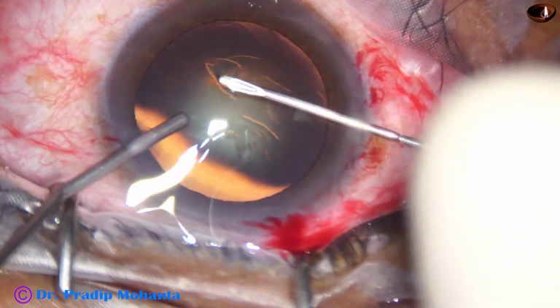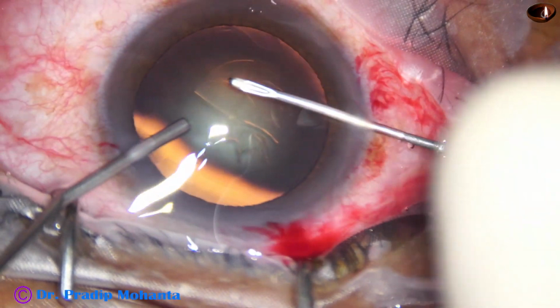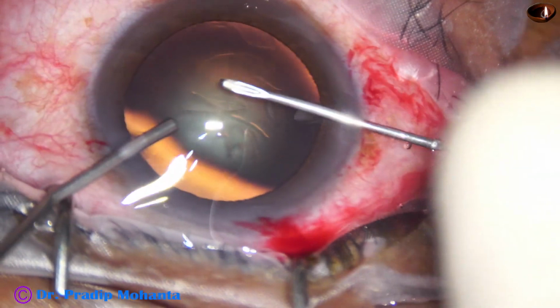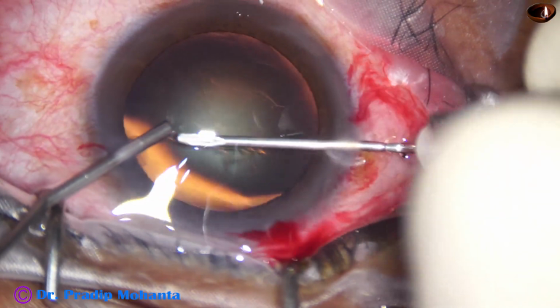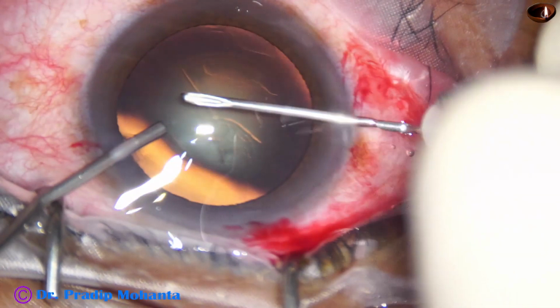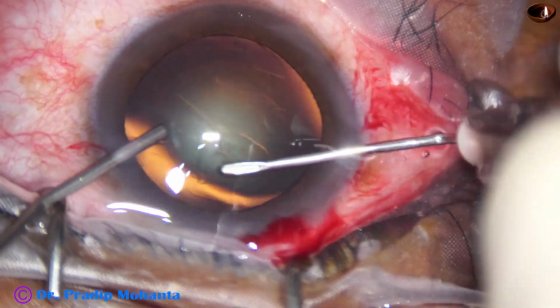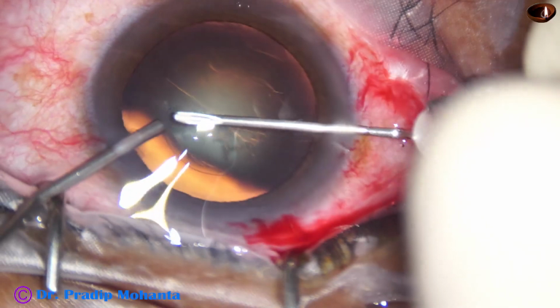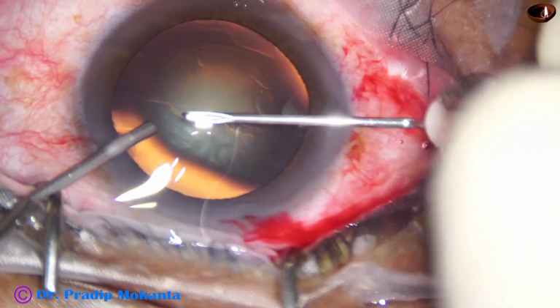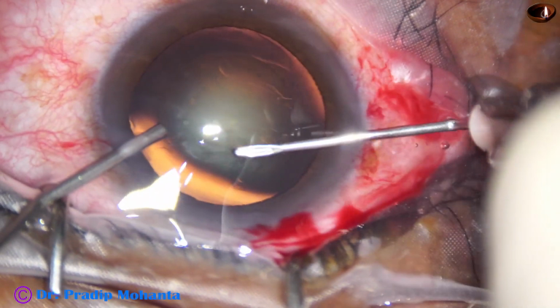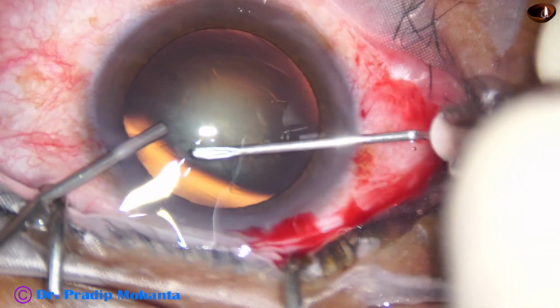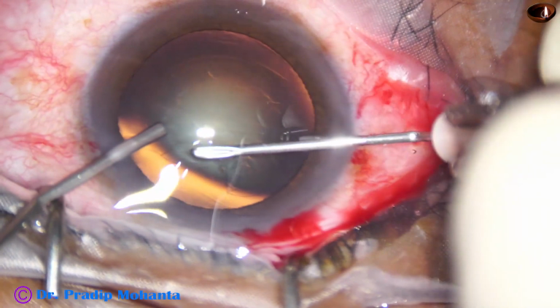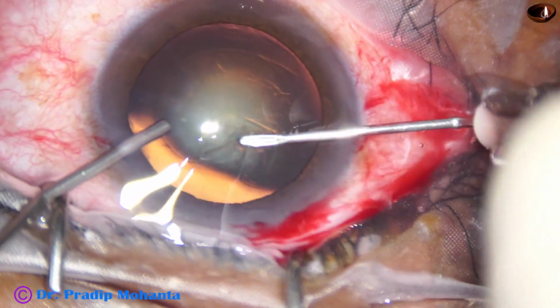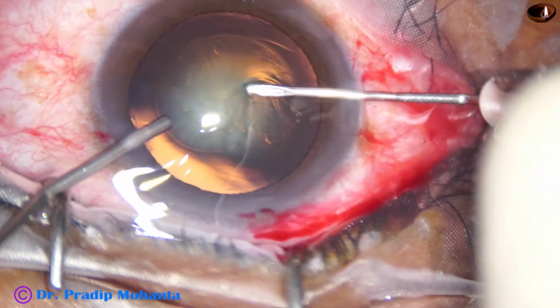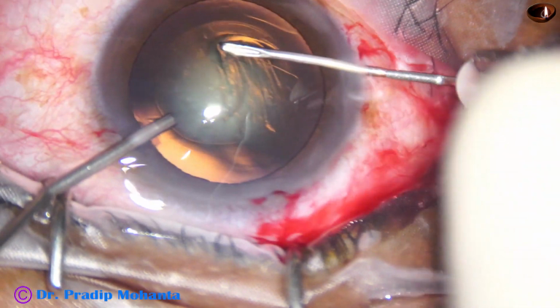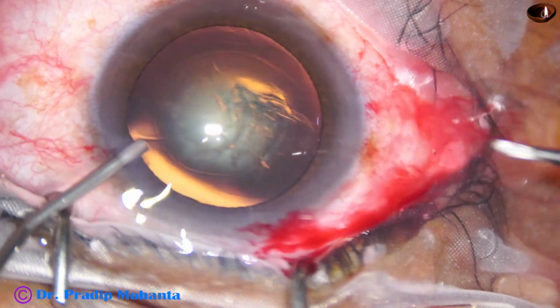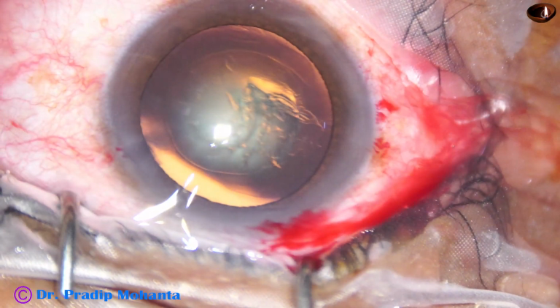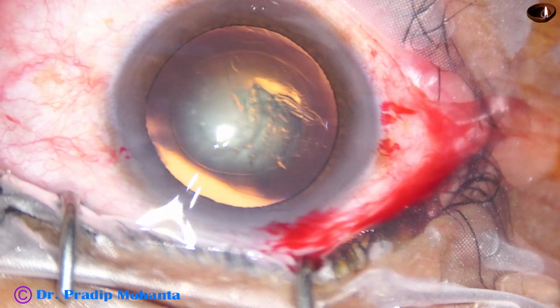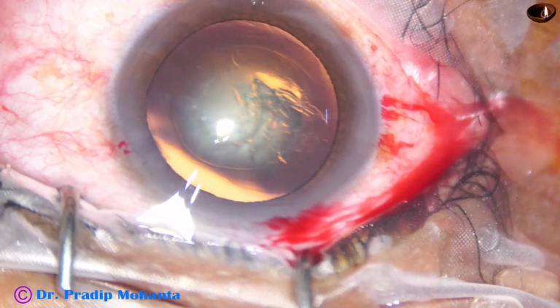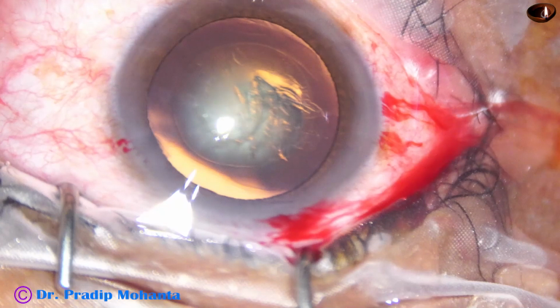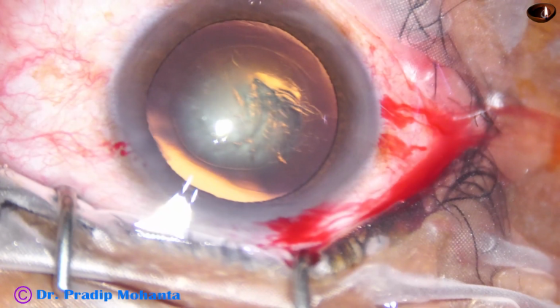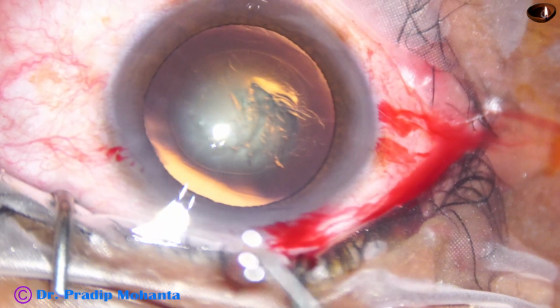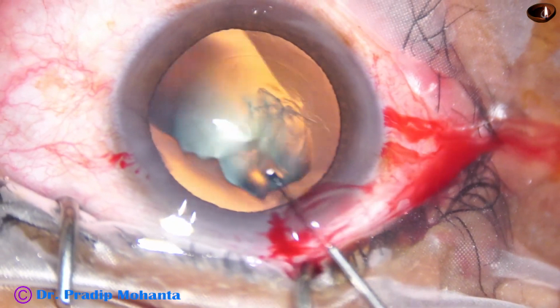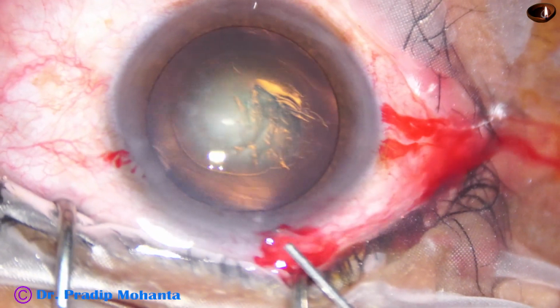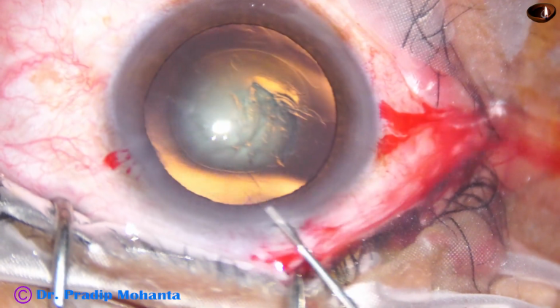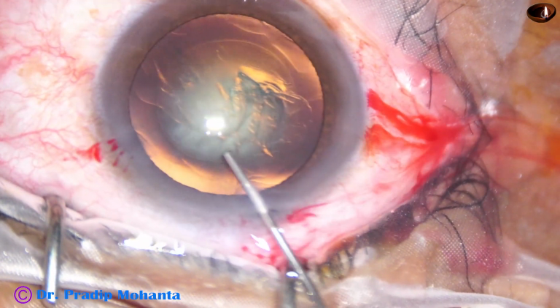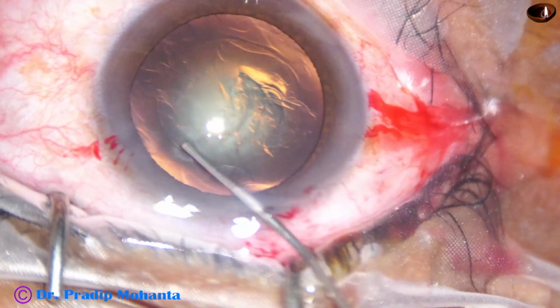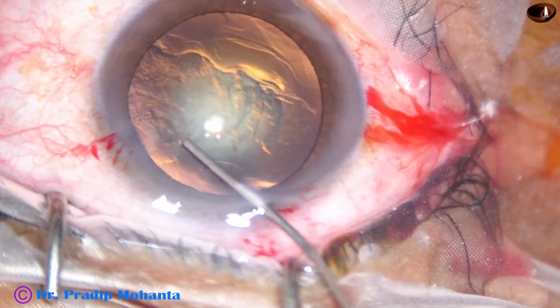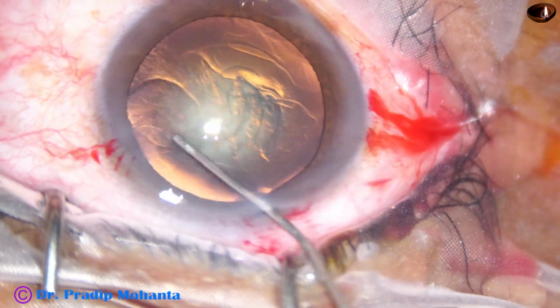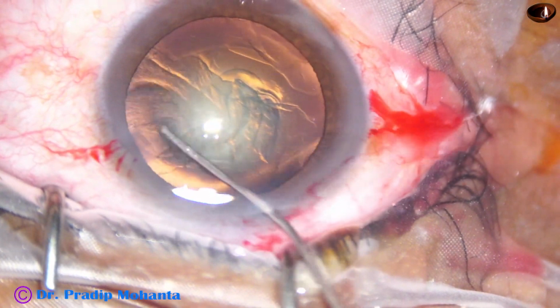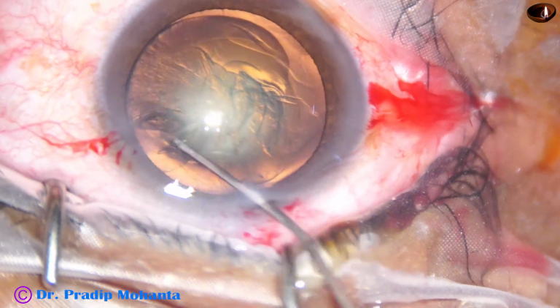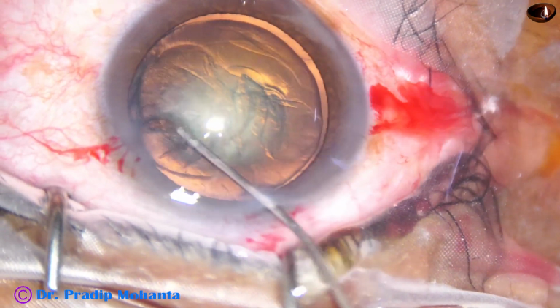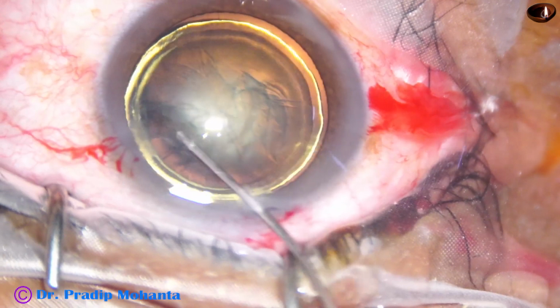Now, keeping the eyeball stable, he takes the cystitome and does the incisions through the right side port. Now hydrodelineation is done — see what happens.